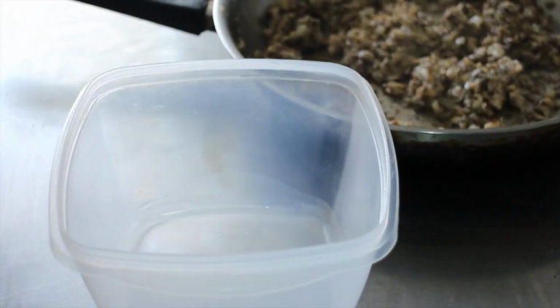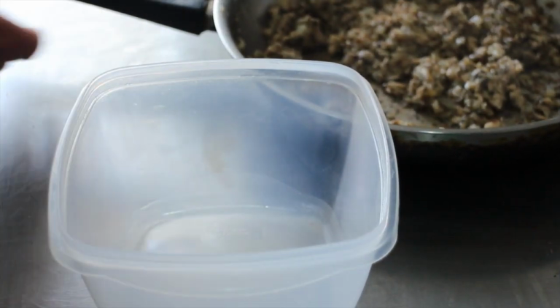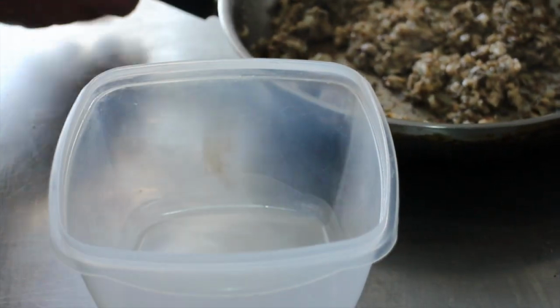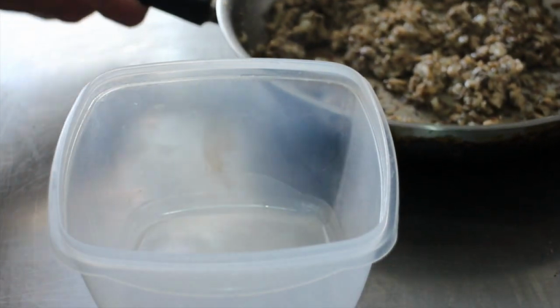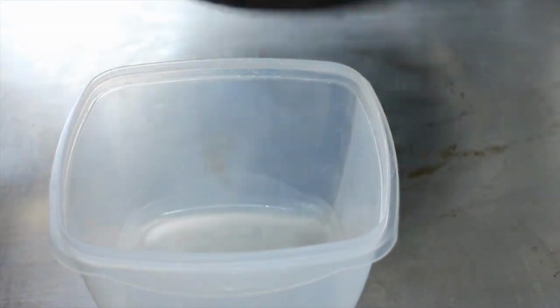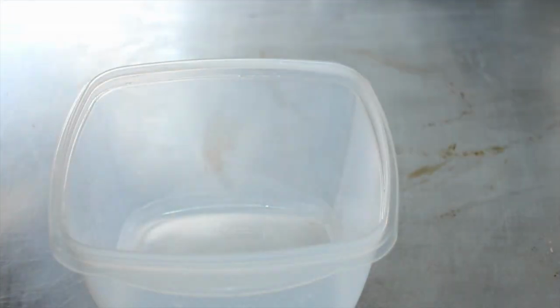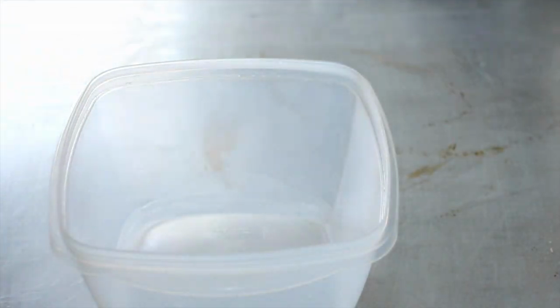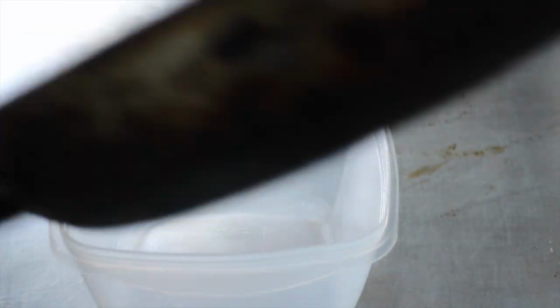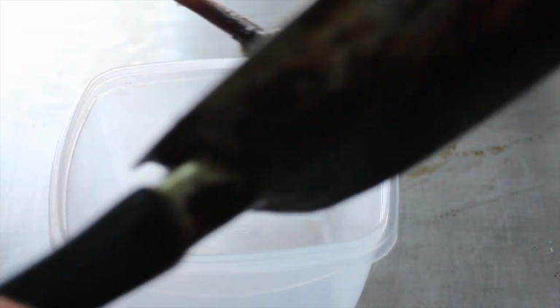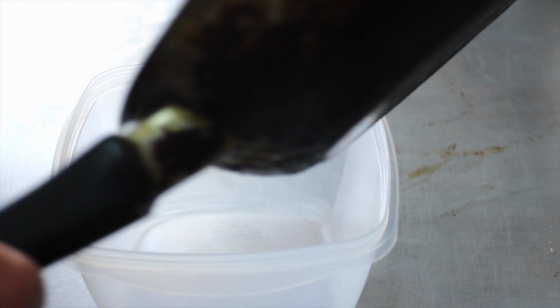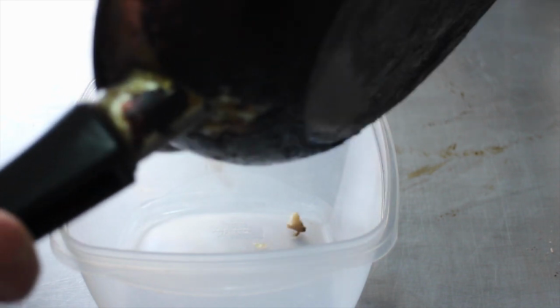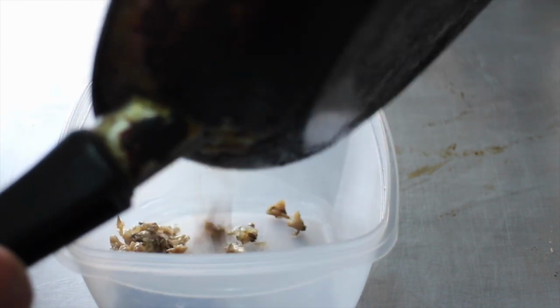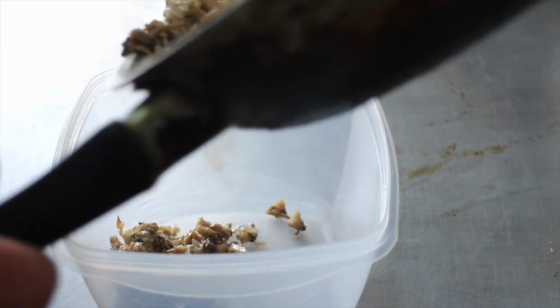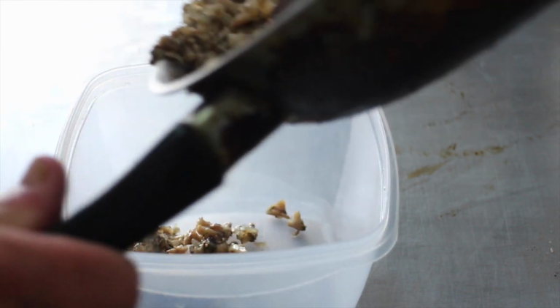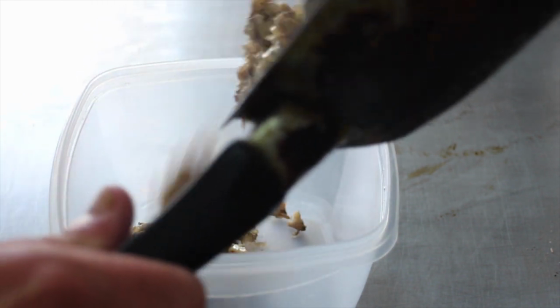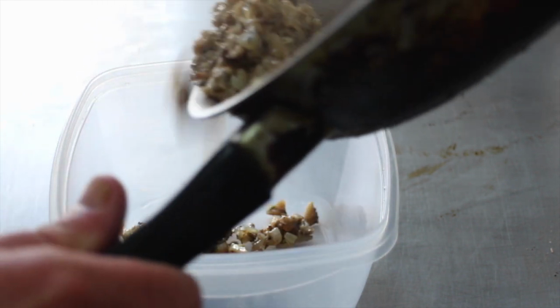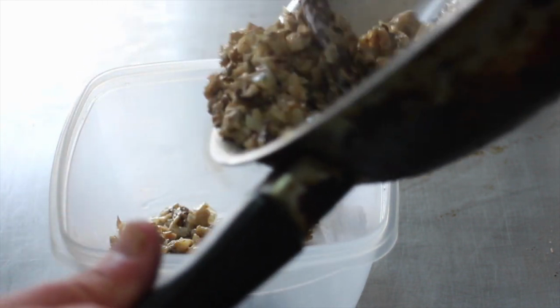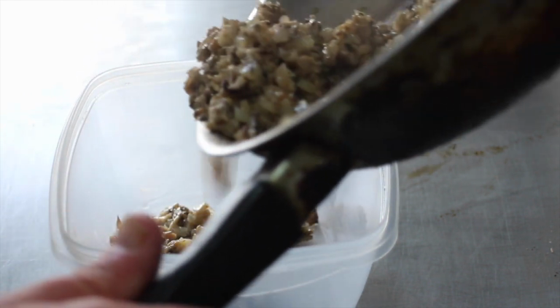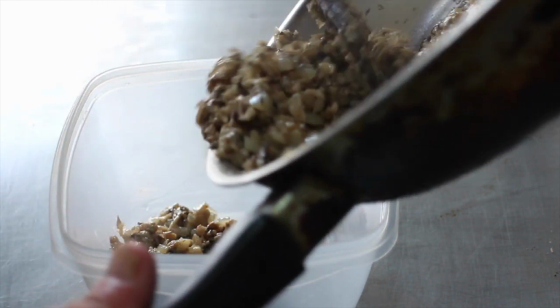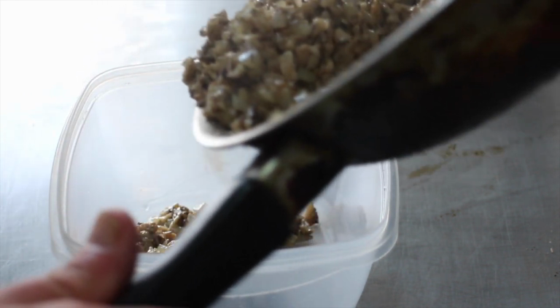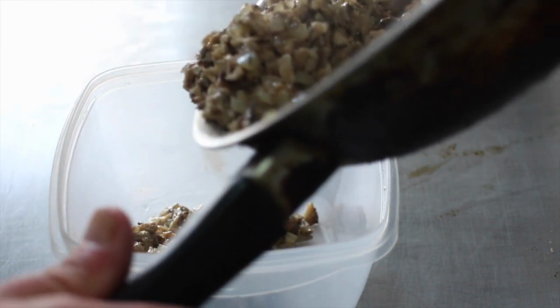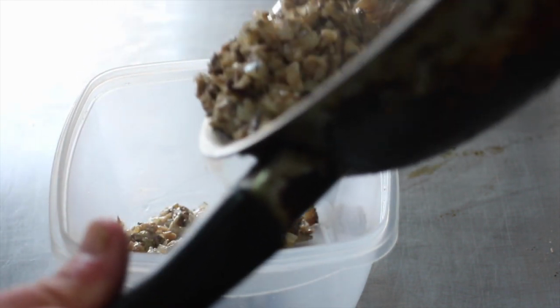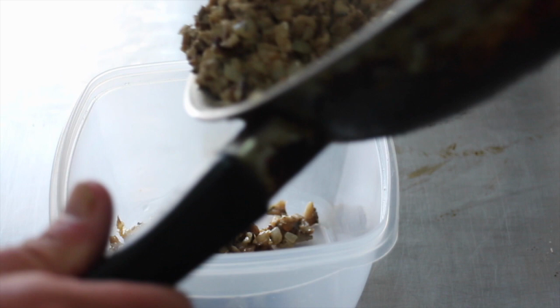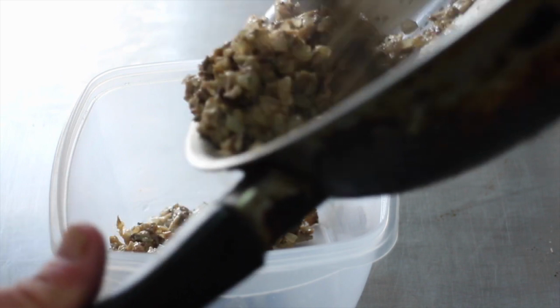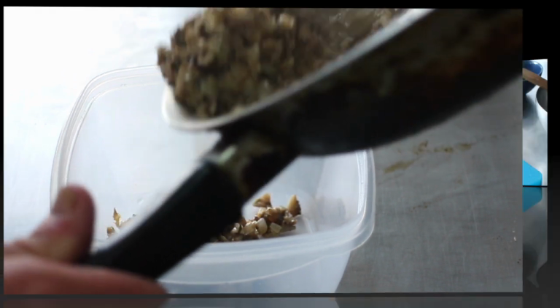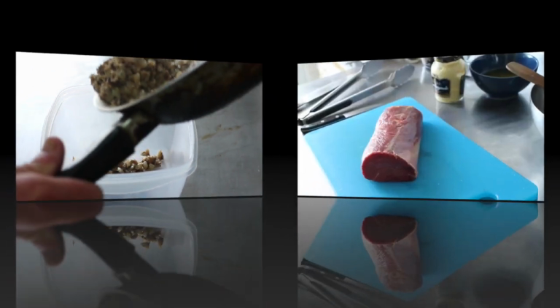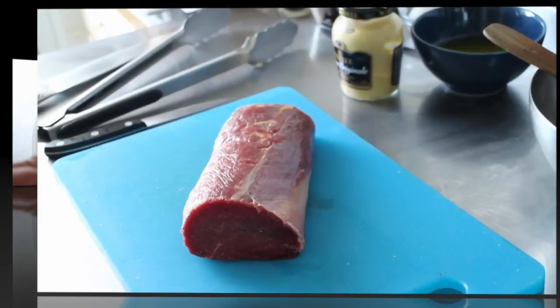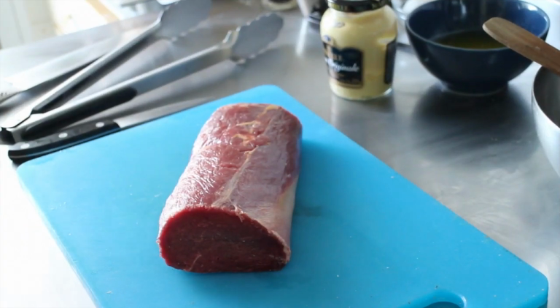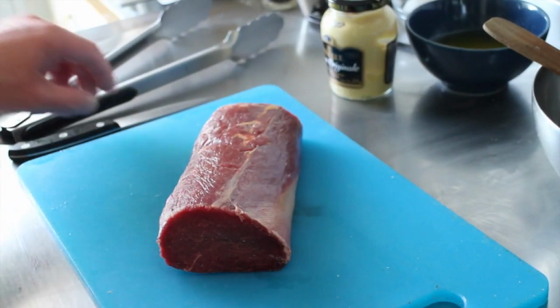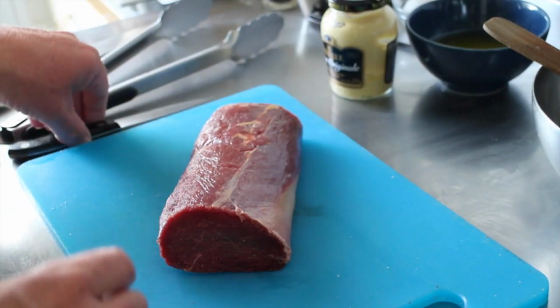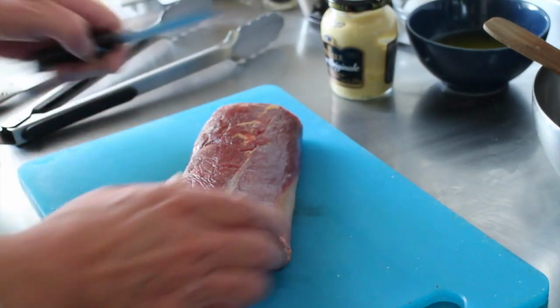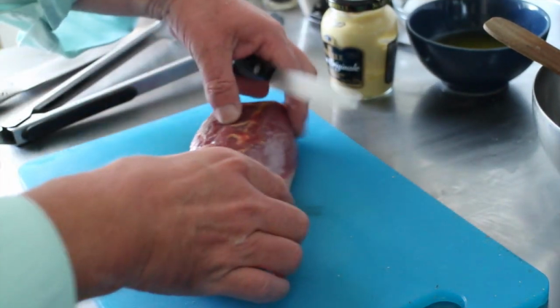We're just going to cook this gently for probably 10 to 15 minutes until all the moisture is gone and it's a thick and sticky paste. The duxelles is cooked, so we just pop it into a container and stick that in the fridge to cool down. So now we have the star of the show: the fillet.